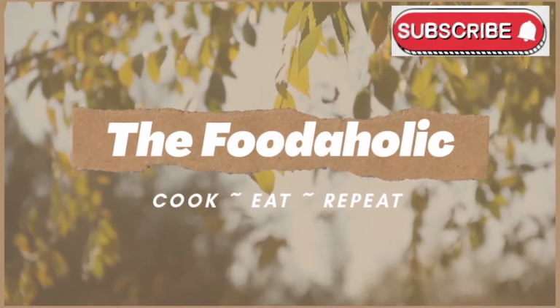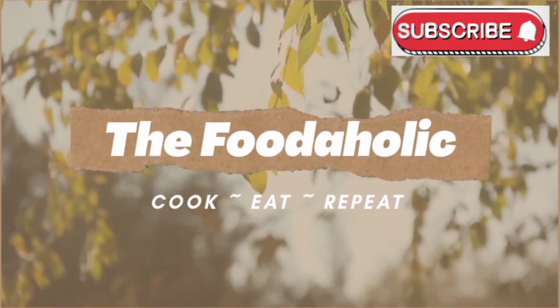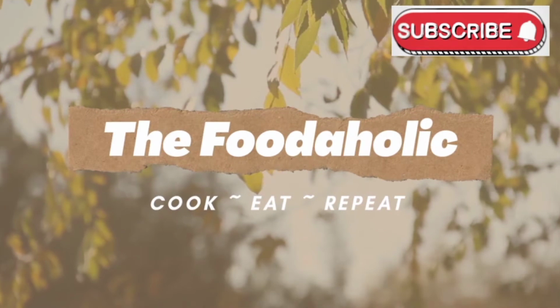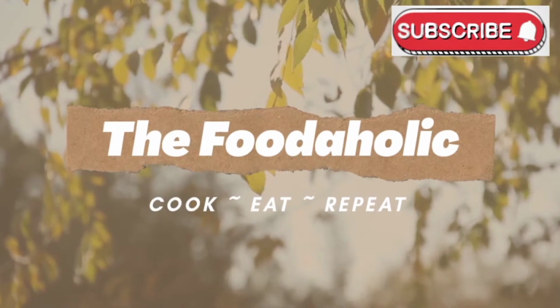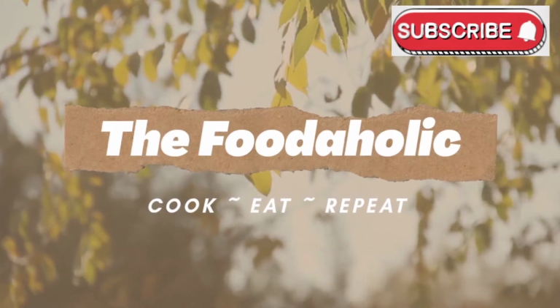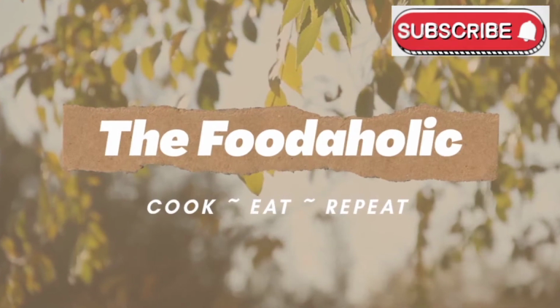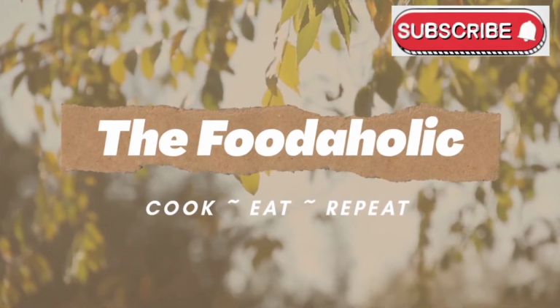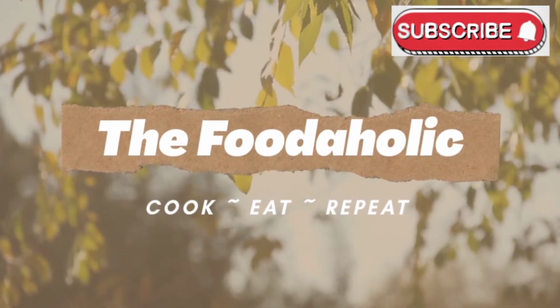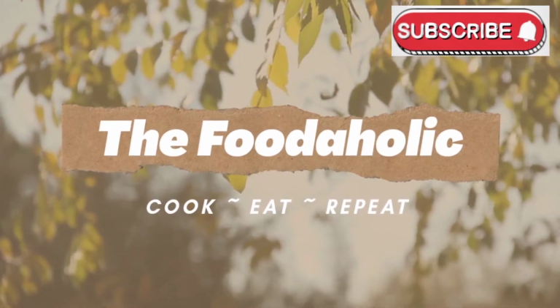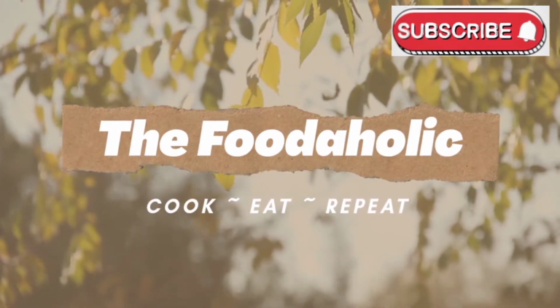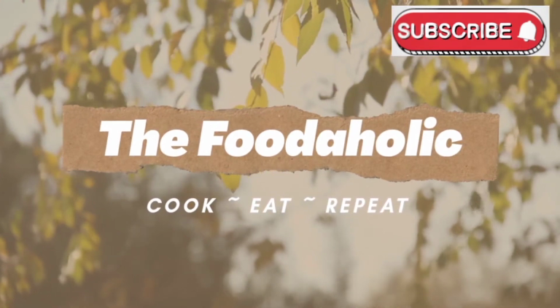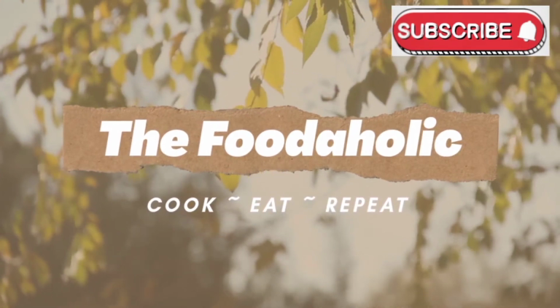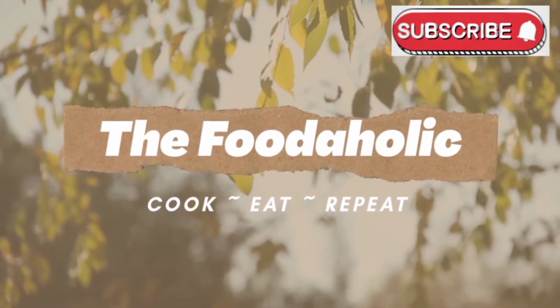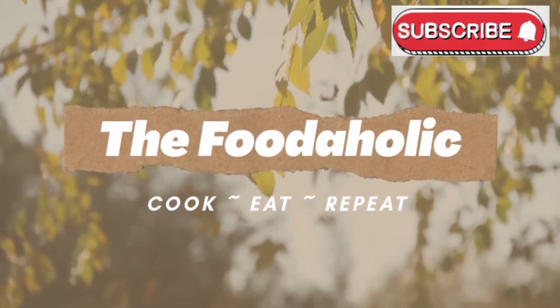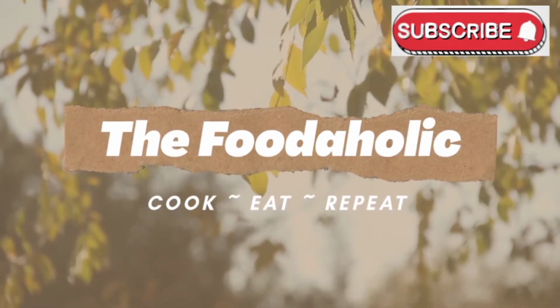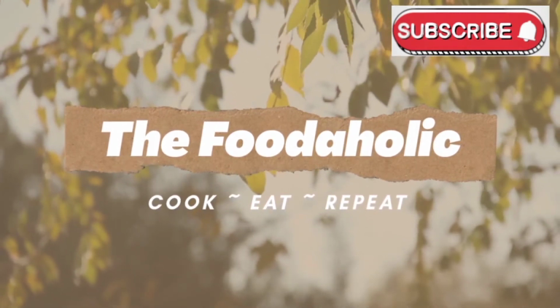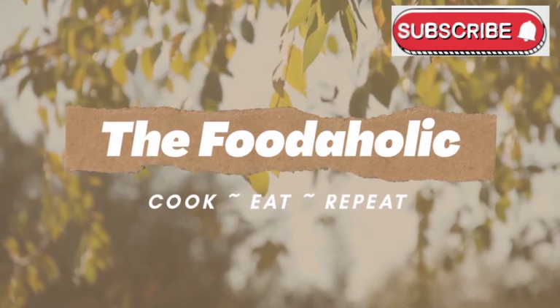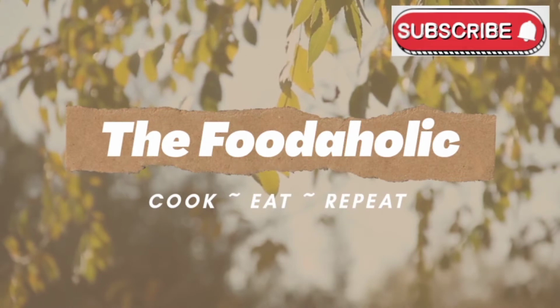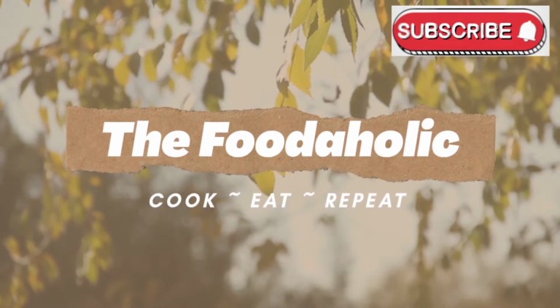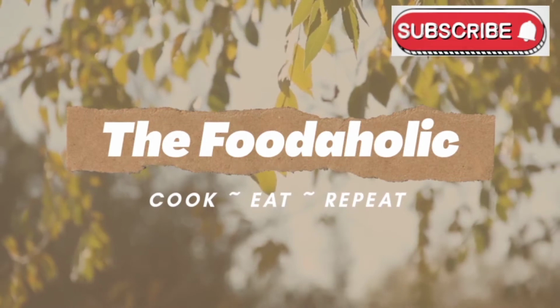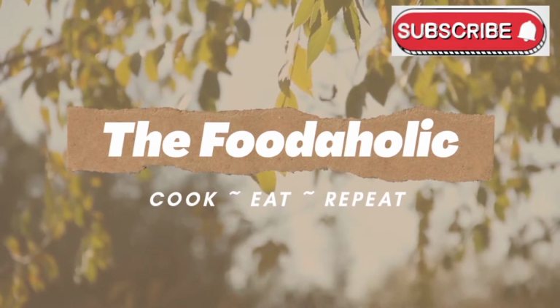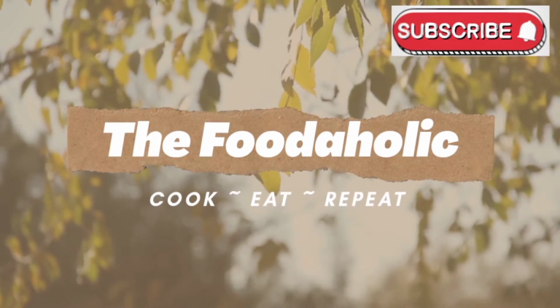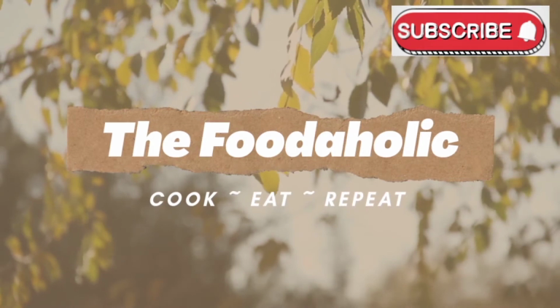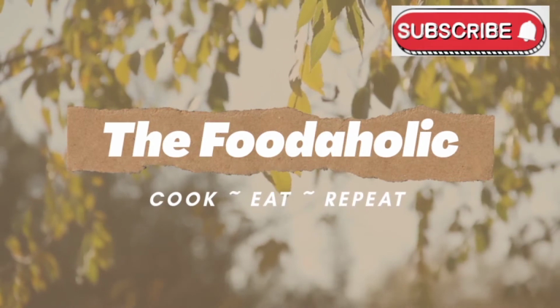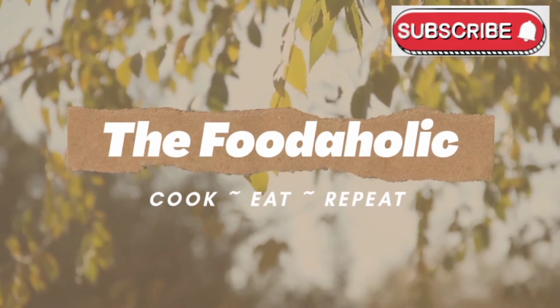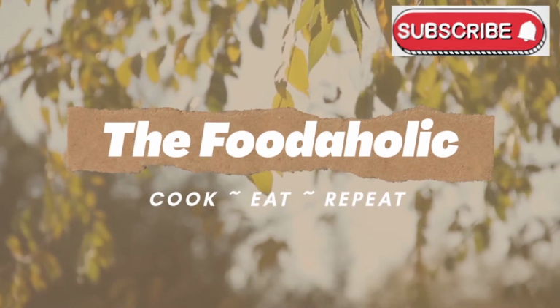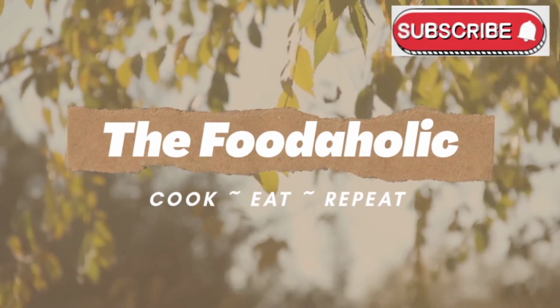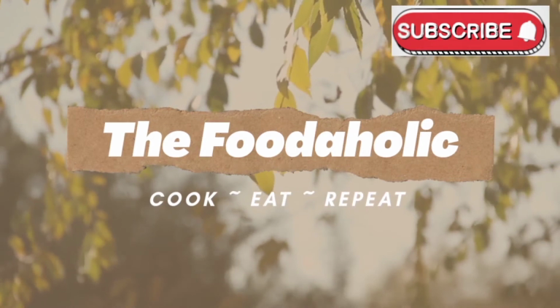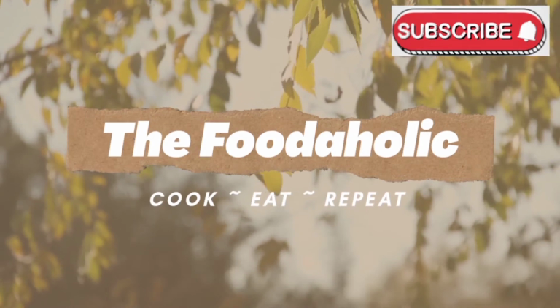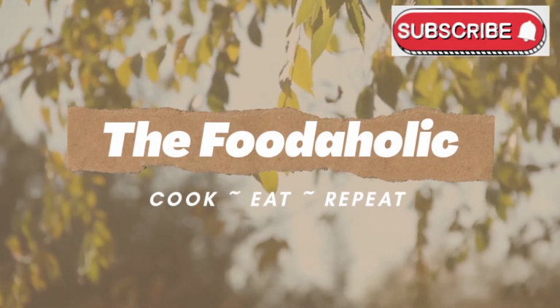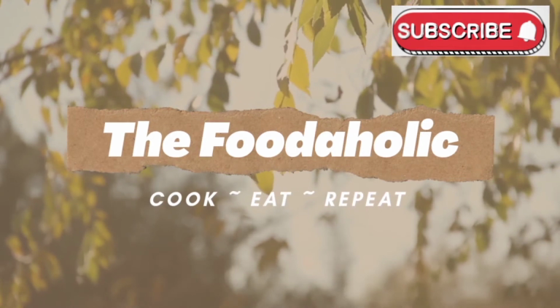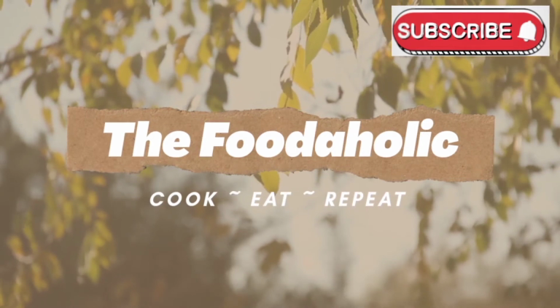If you are watching this channel, please subscribe. Also, press the notification bell icon so you will get a notification.